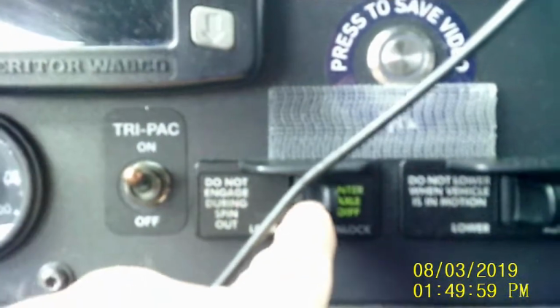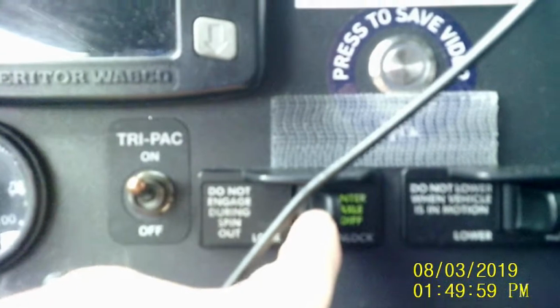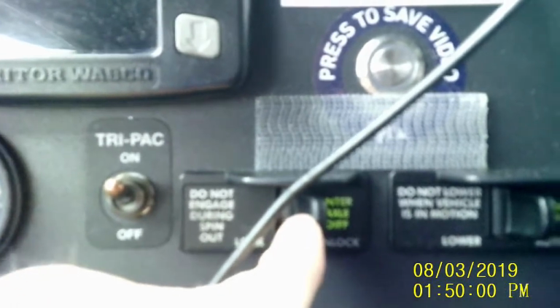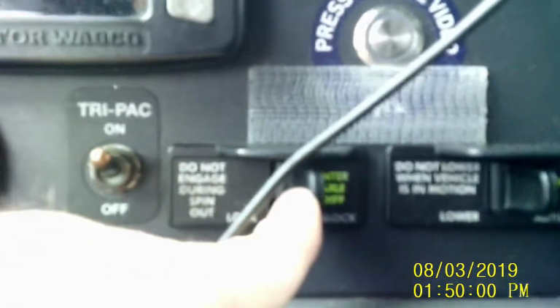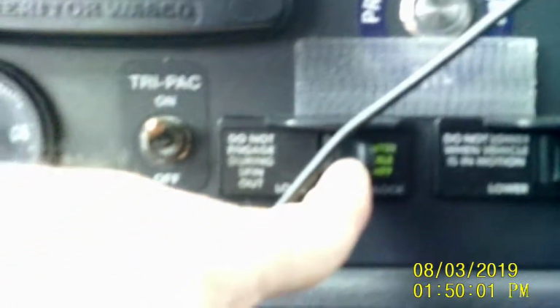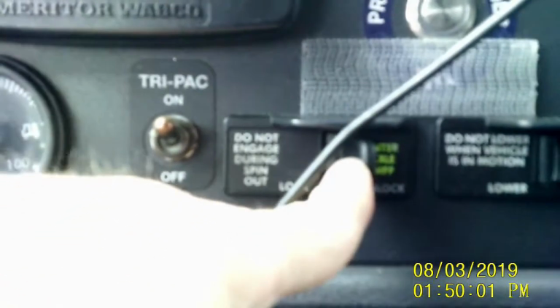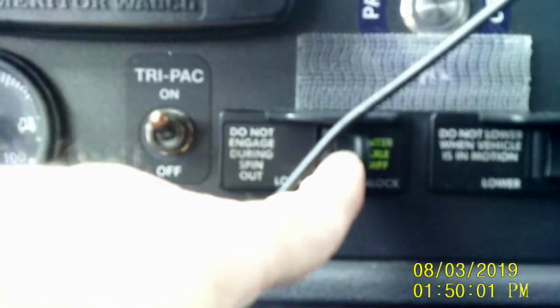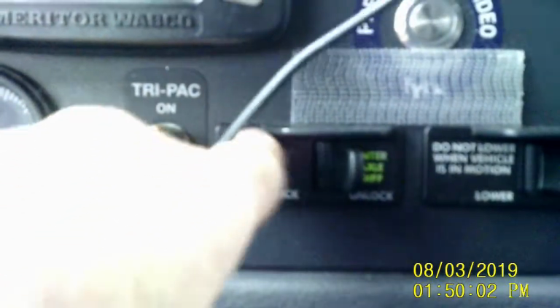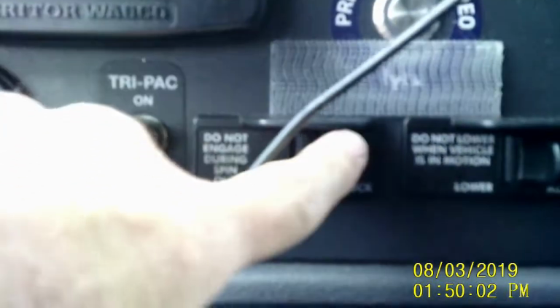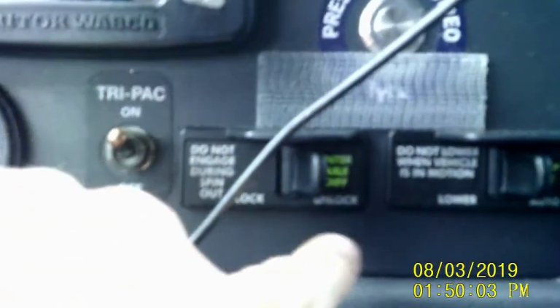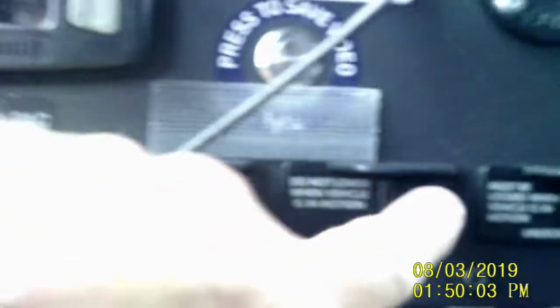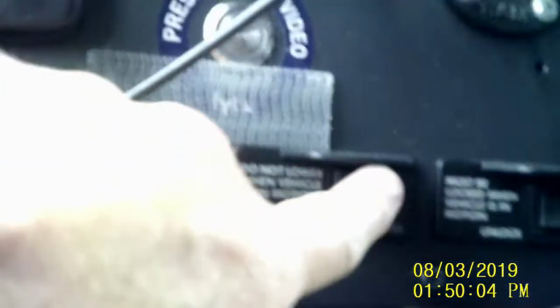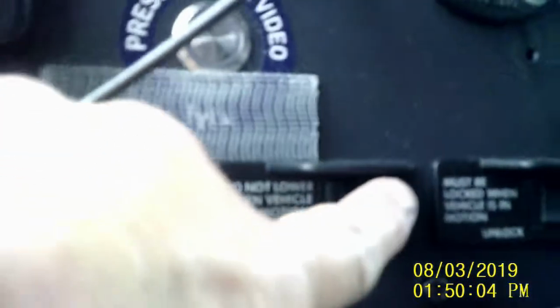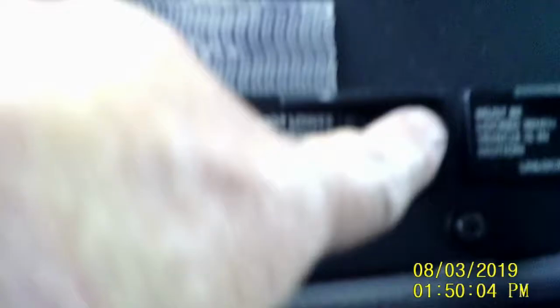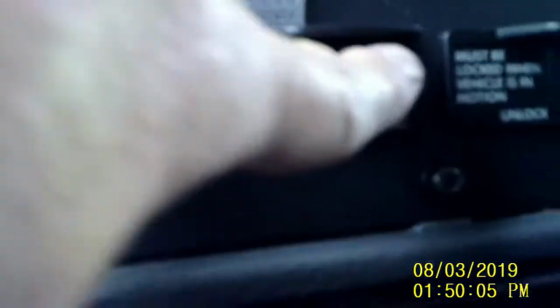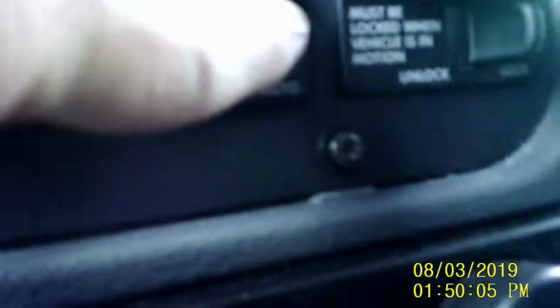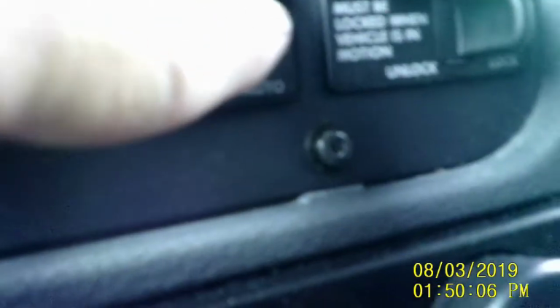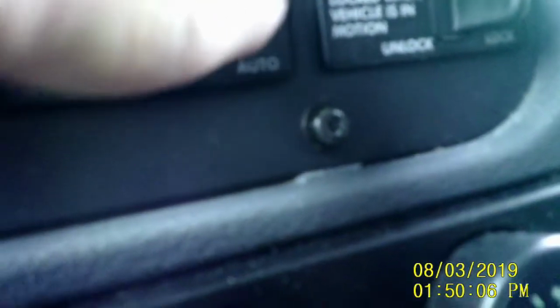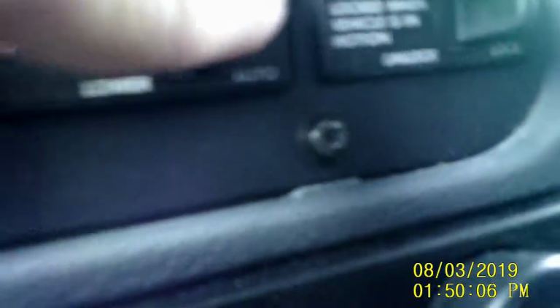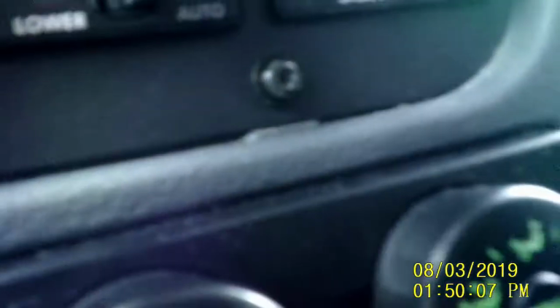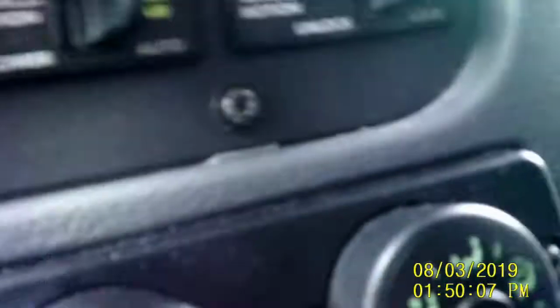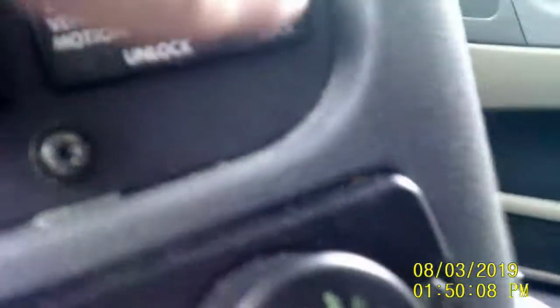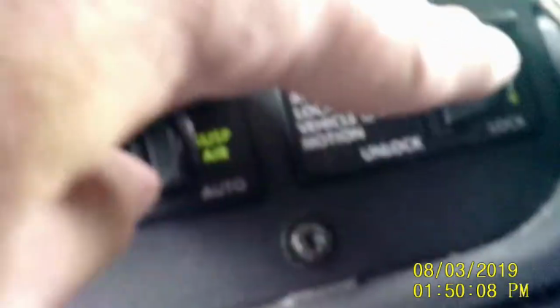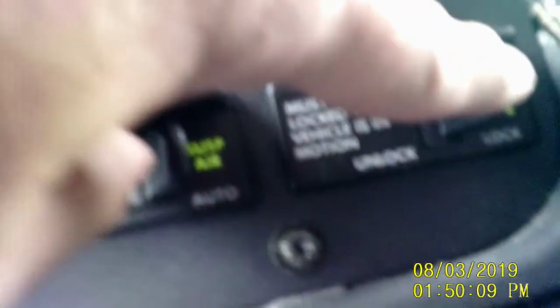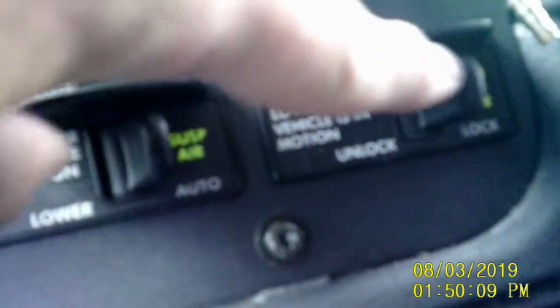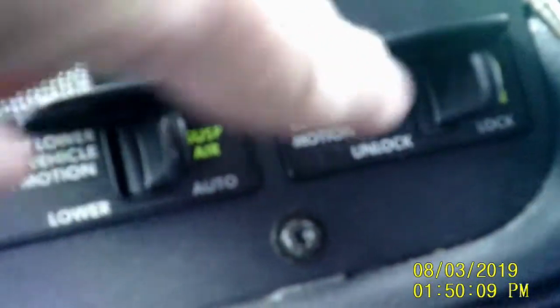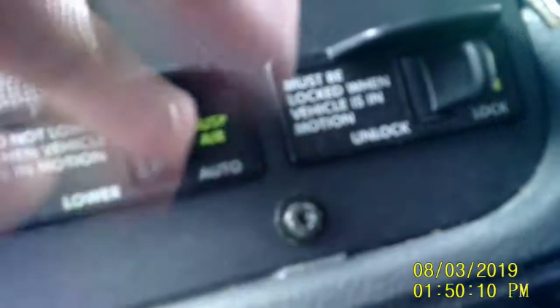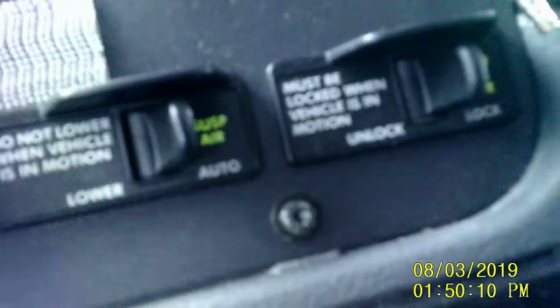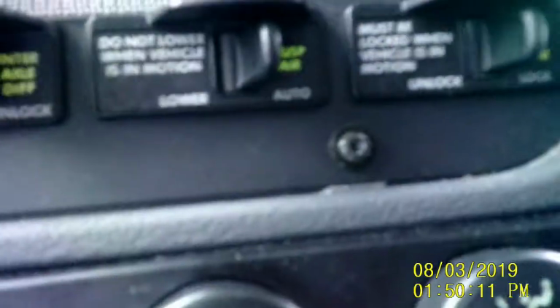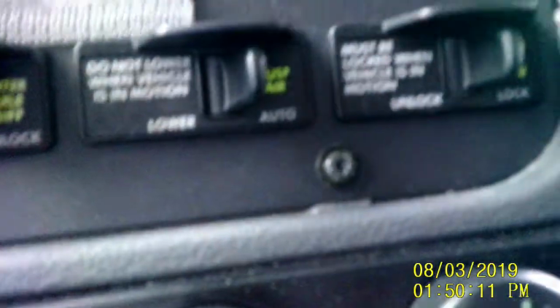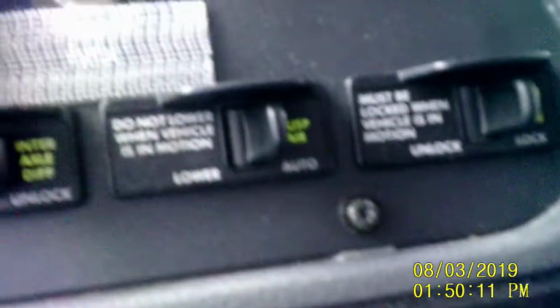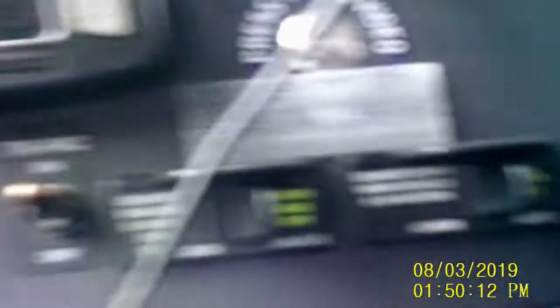This is an axle differential lock. This lowers my suspension. And this unlocks my fifth wheel so I can slide it to adjust my weight.